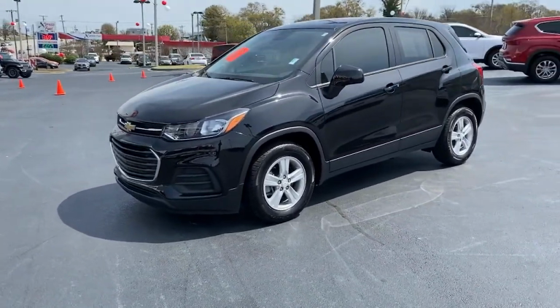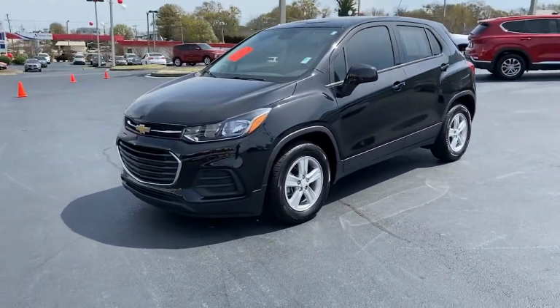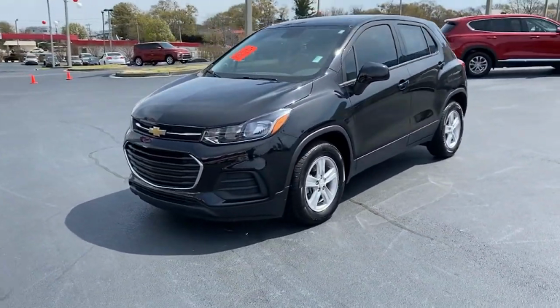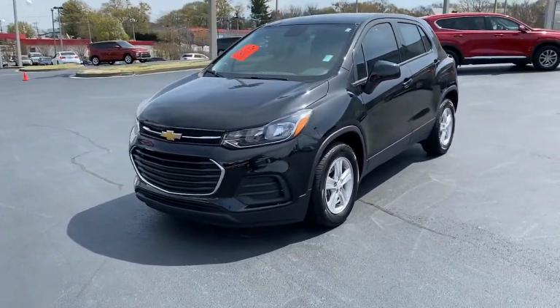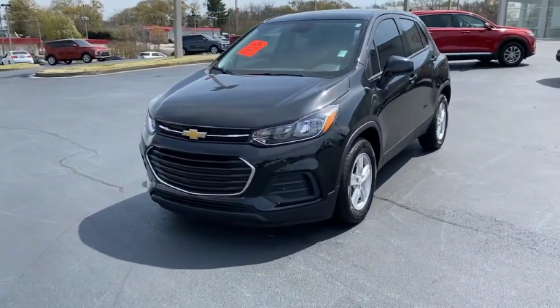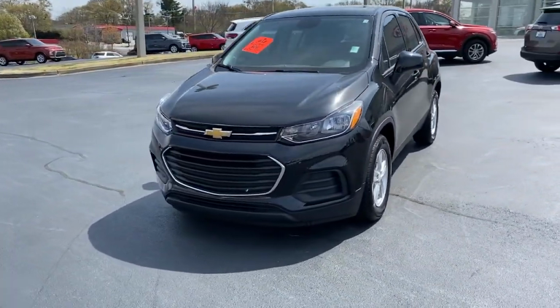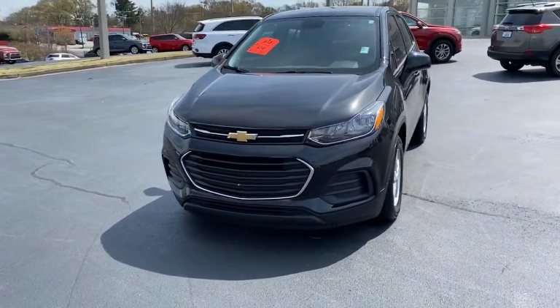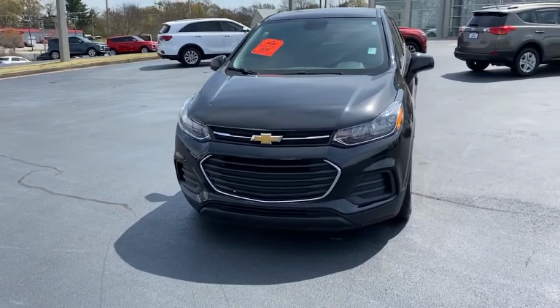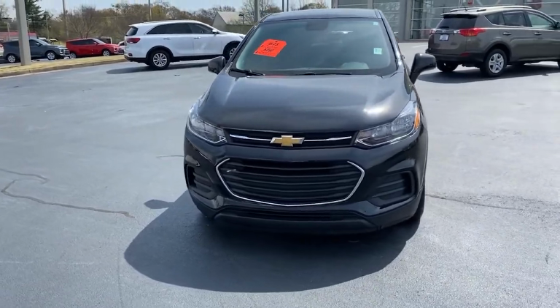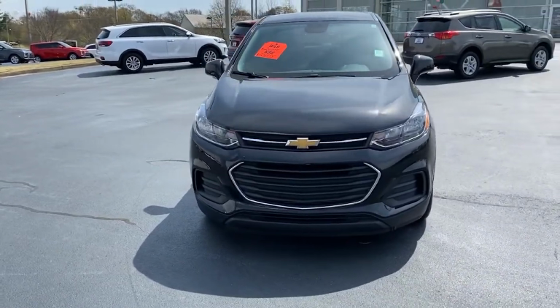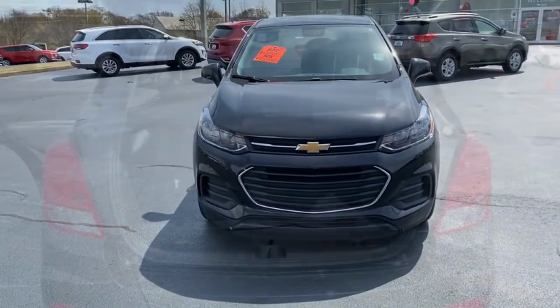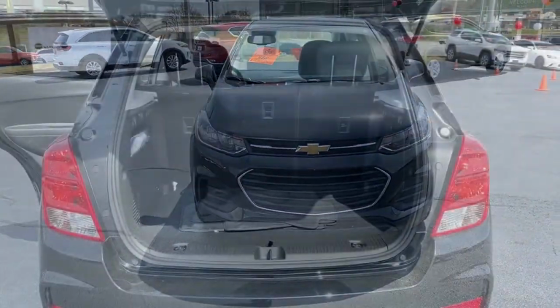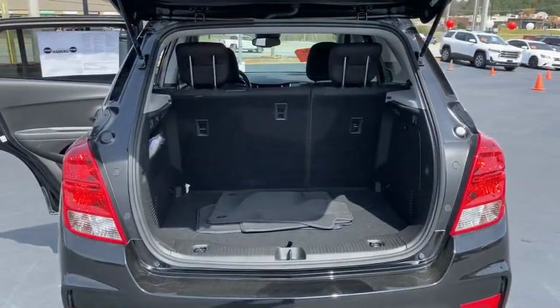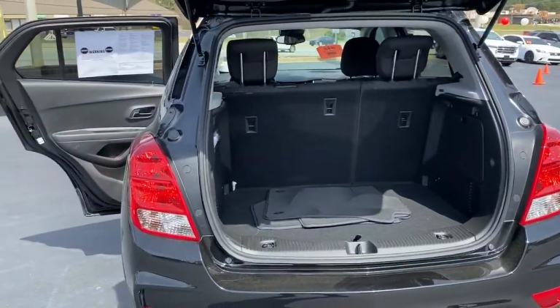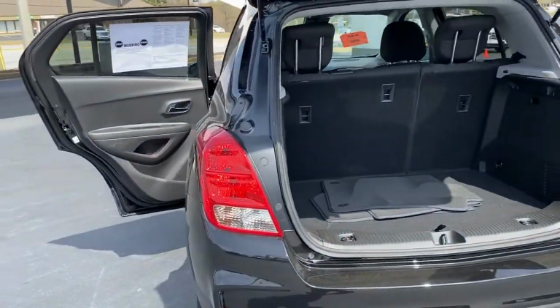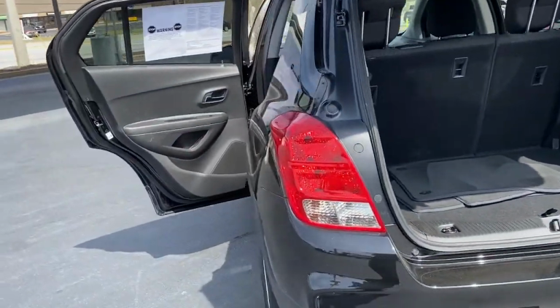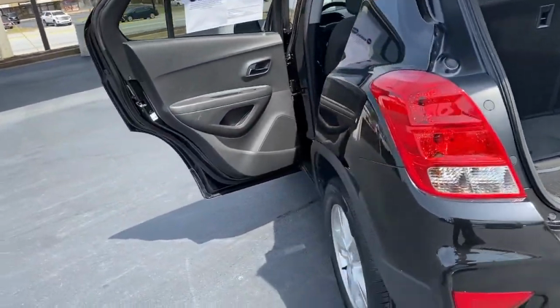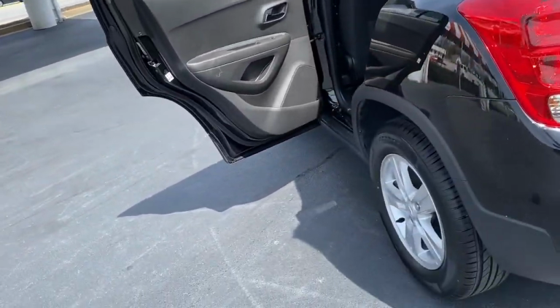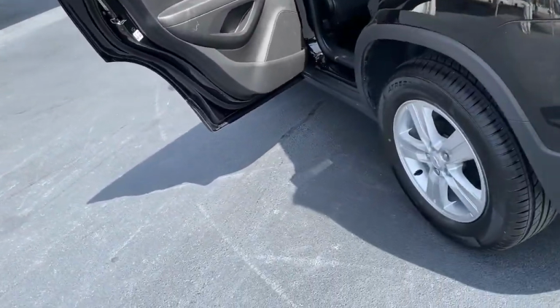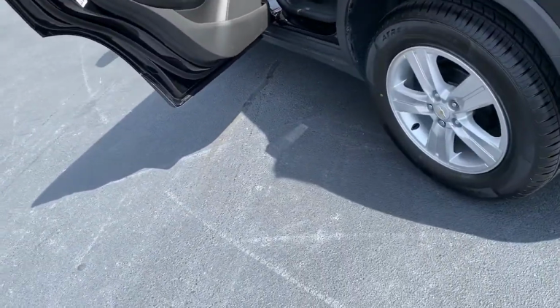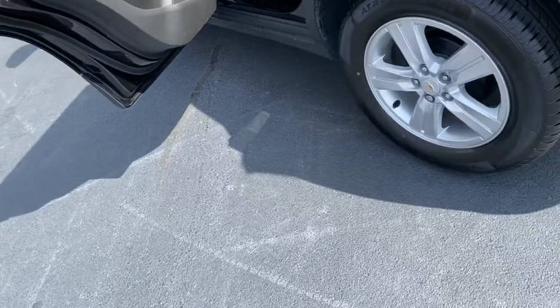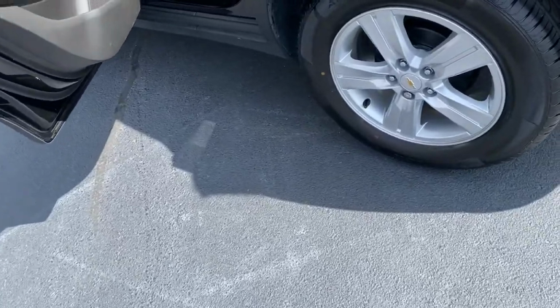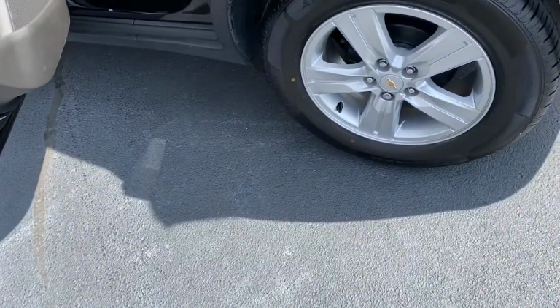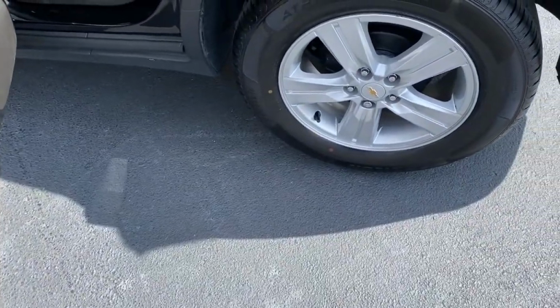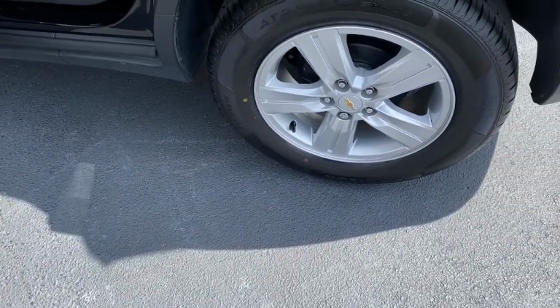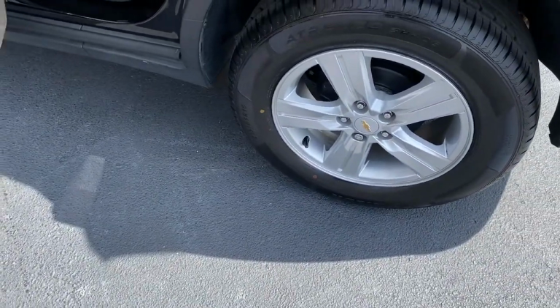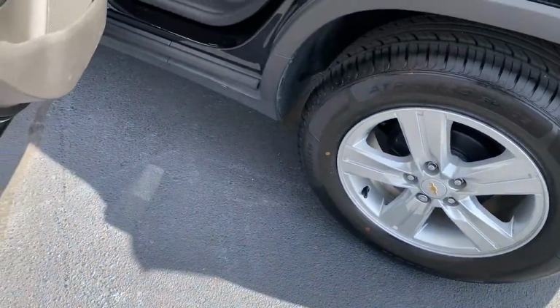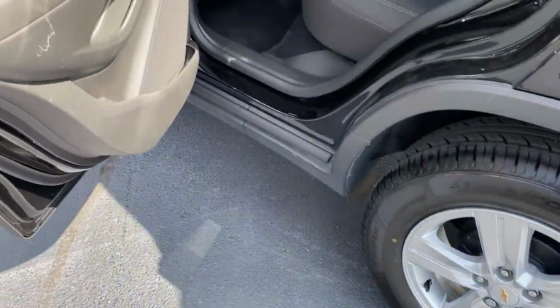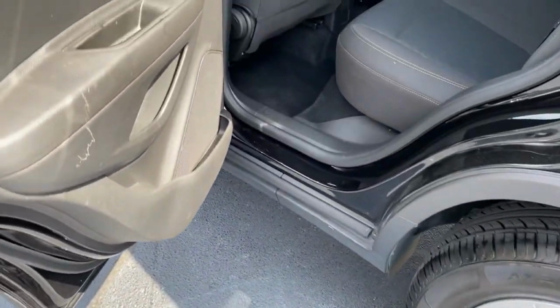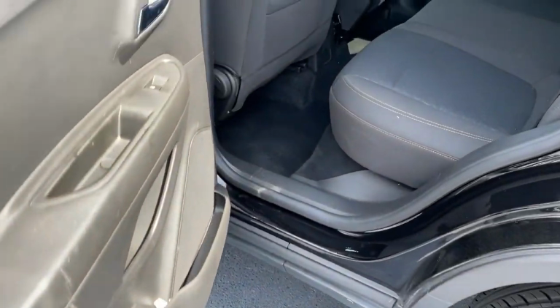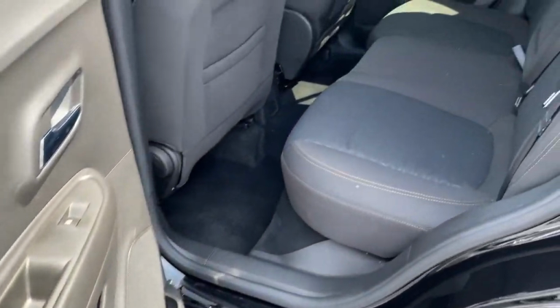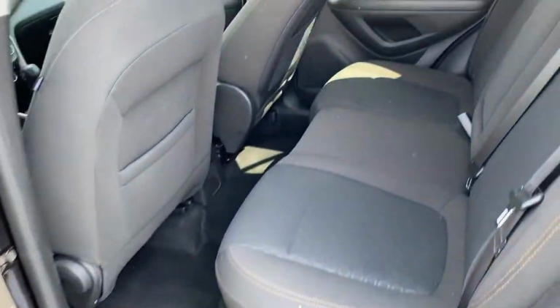Keyless entry, electronic stability control, aluminum wheels, trip computer, power windows, bucket seats, power steering. Keep it simple, safe, and fun with the Trax. Drive it today.